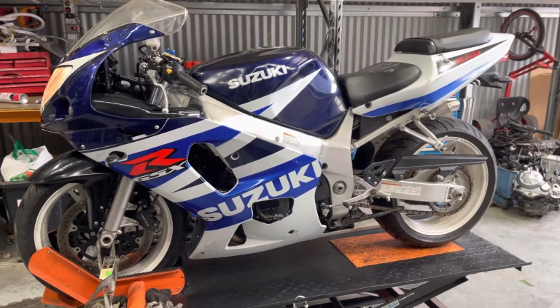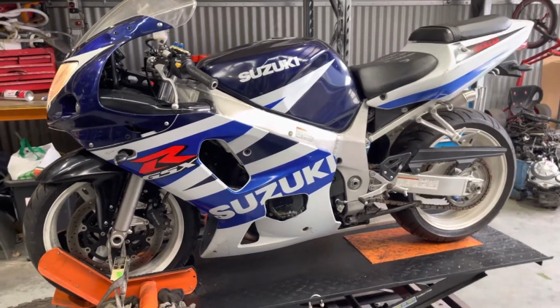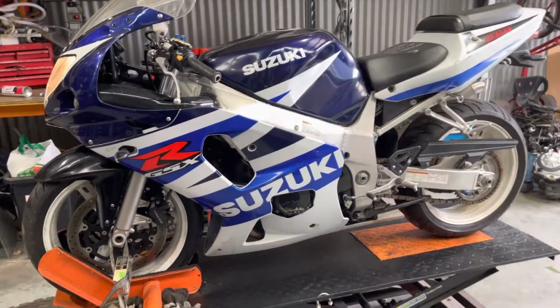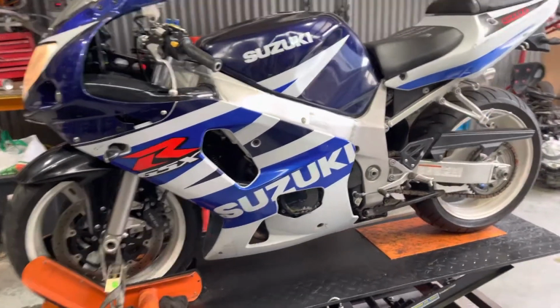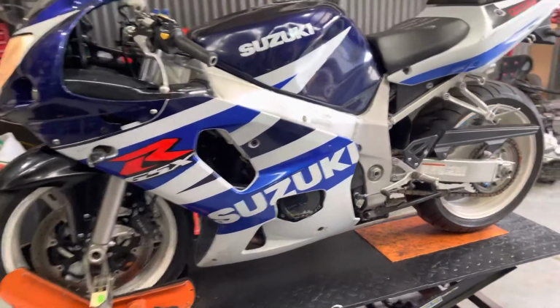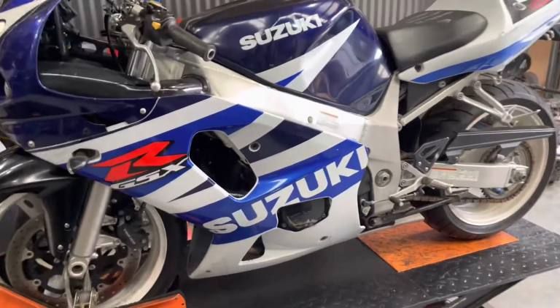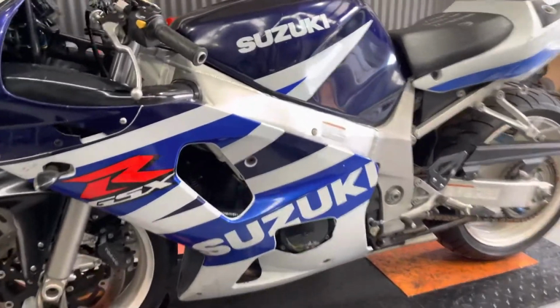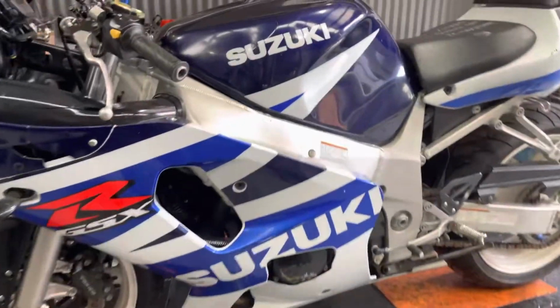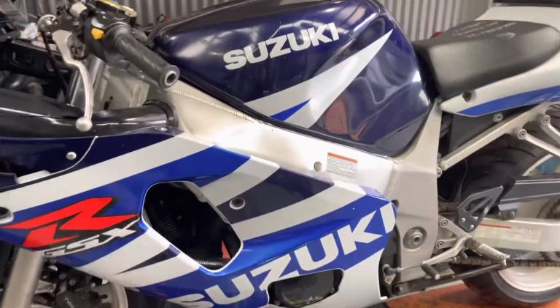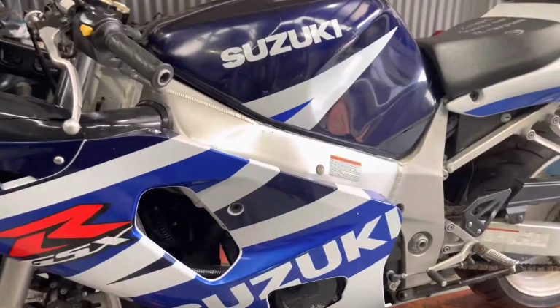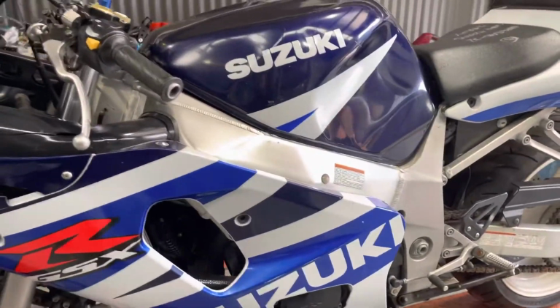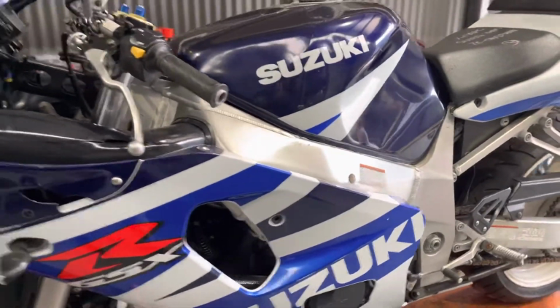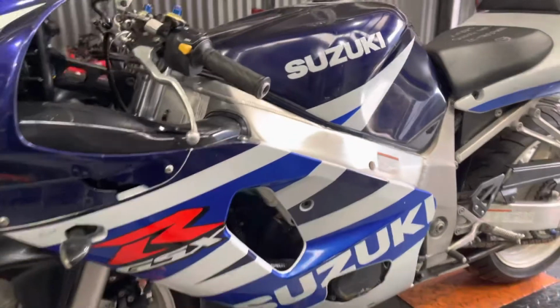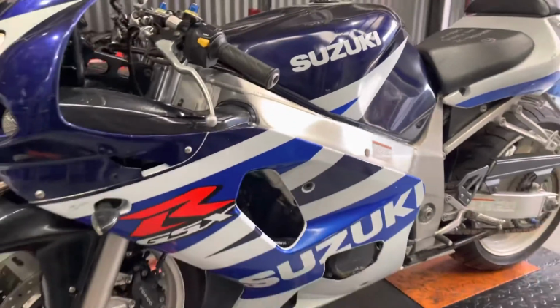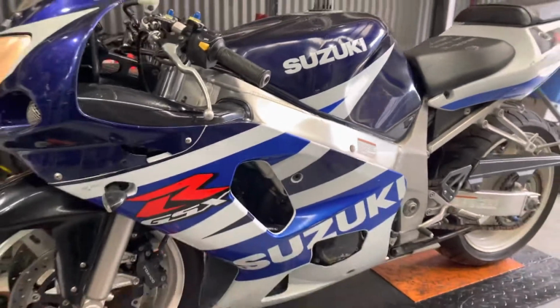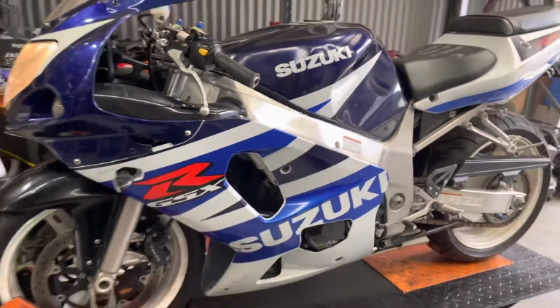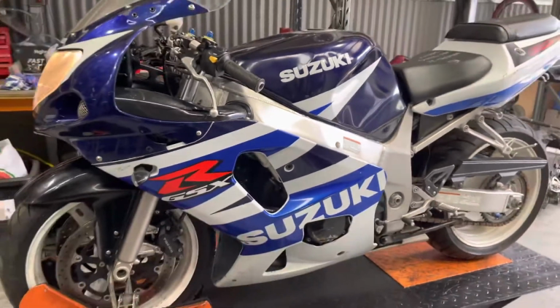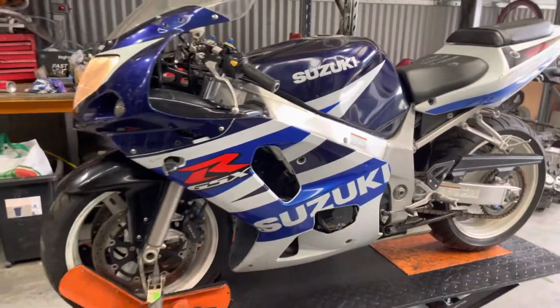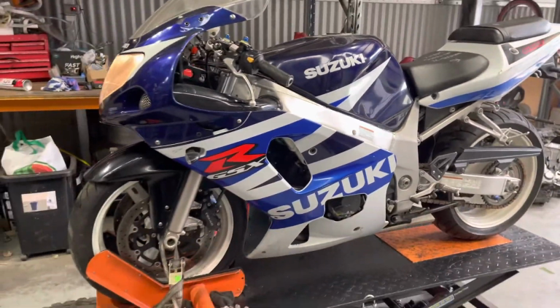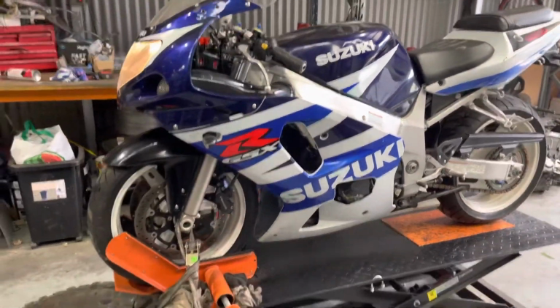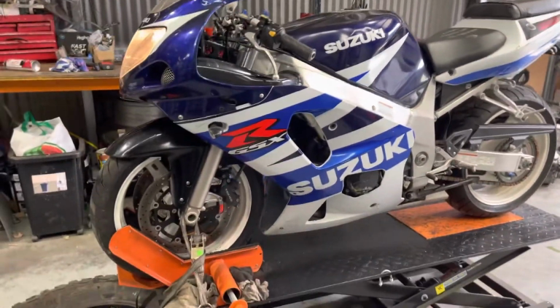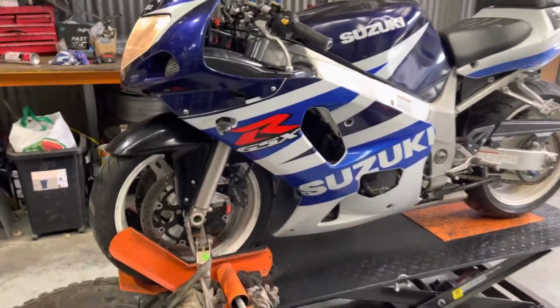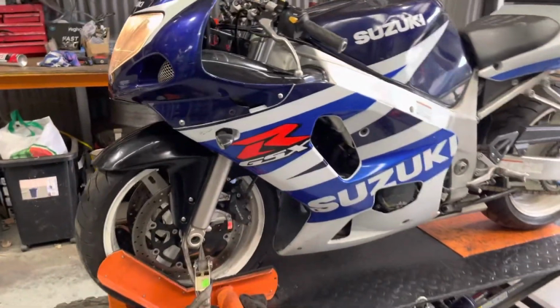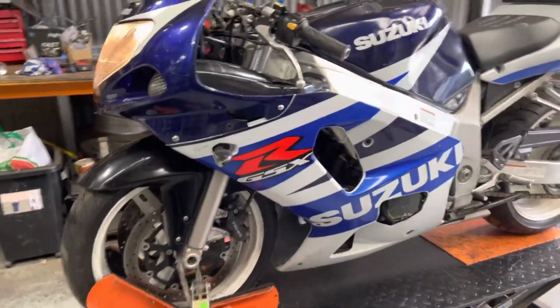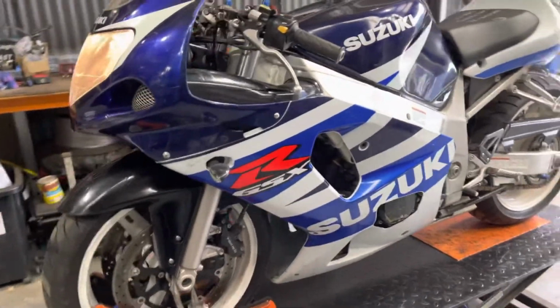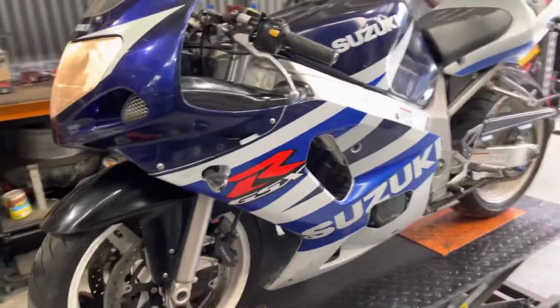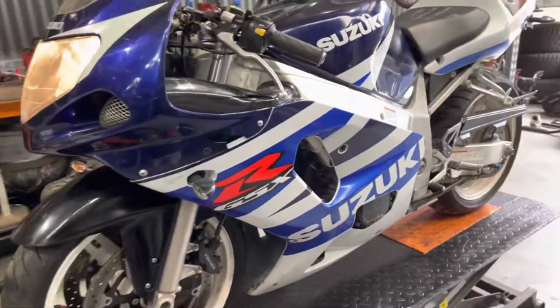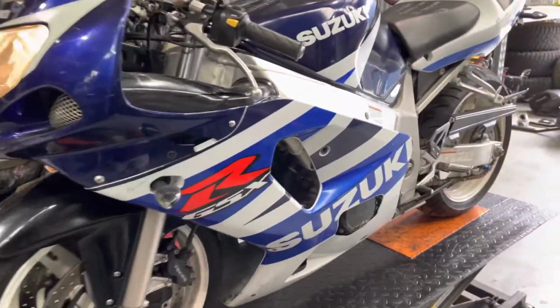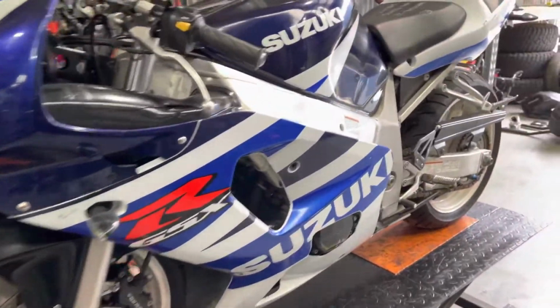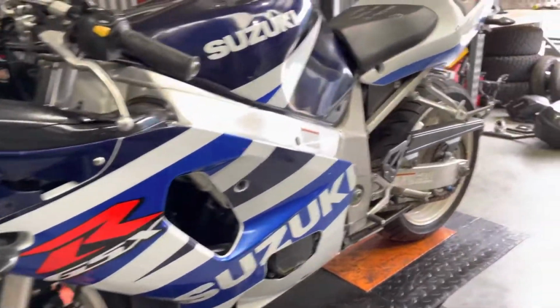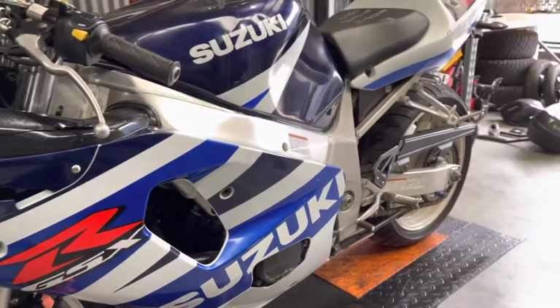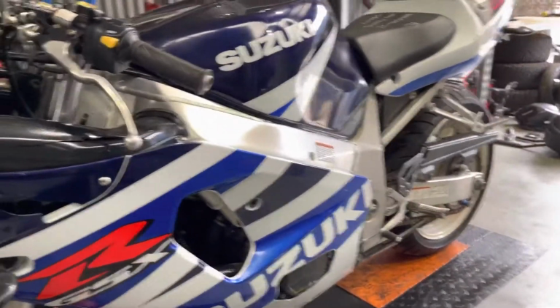How are you guys? Today we have a 2003 GSXR 600 in for dismantle. This one's actually pretty good nick for its age.